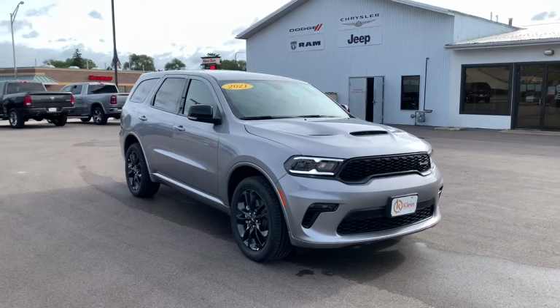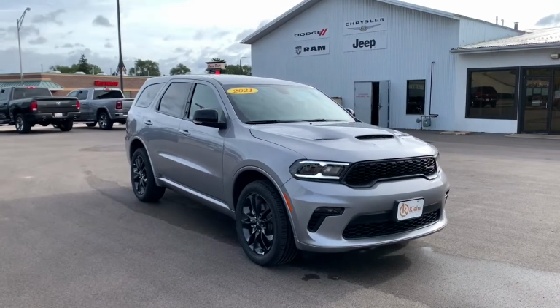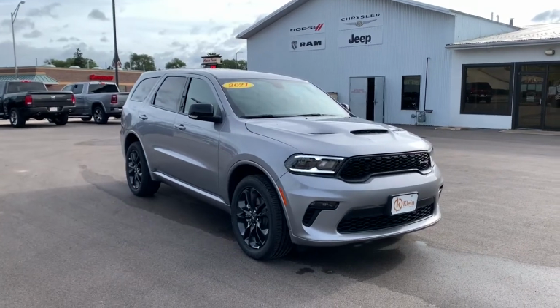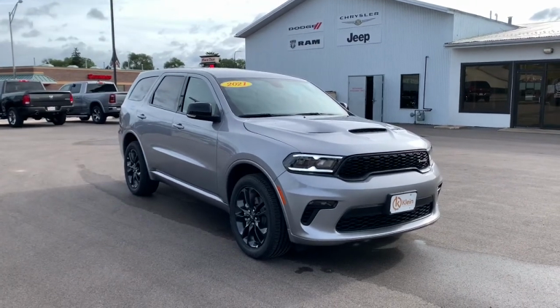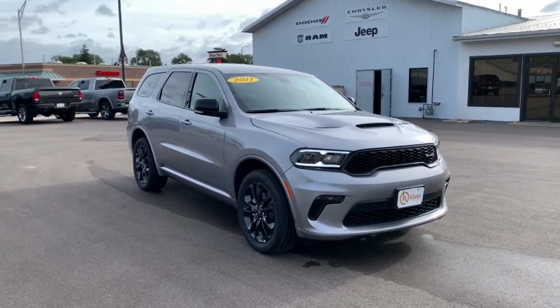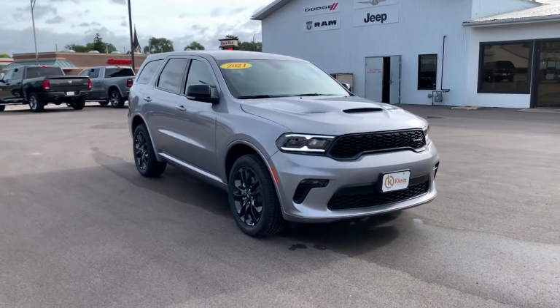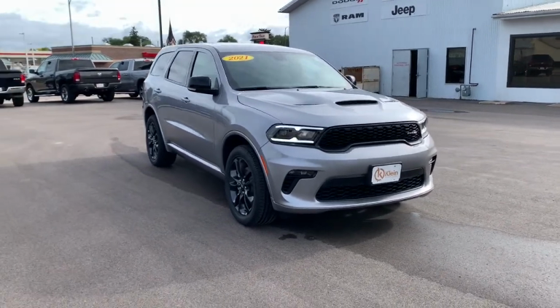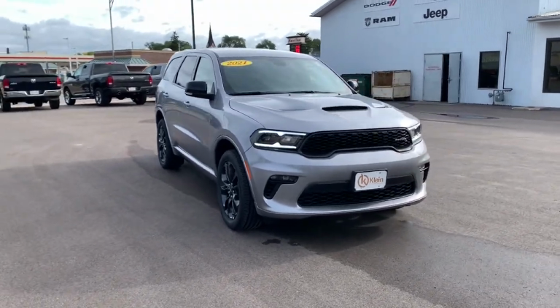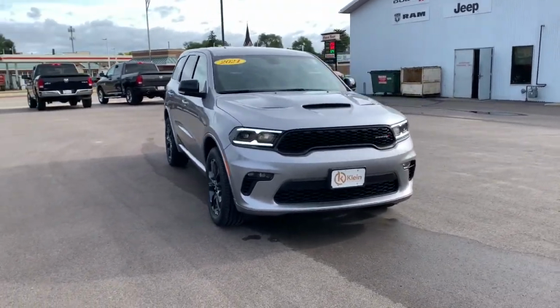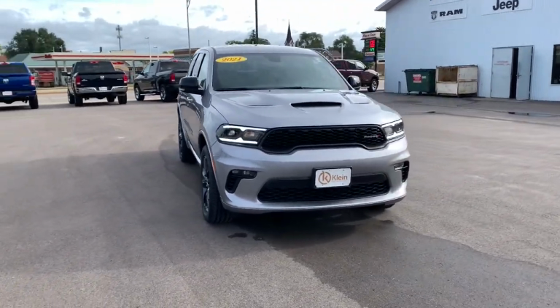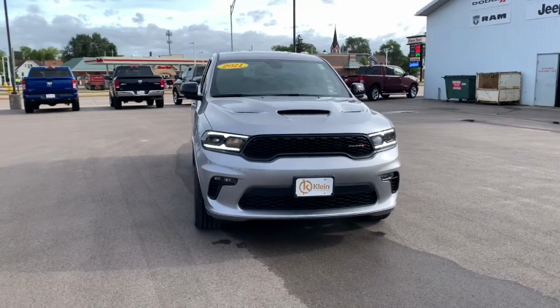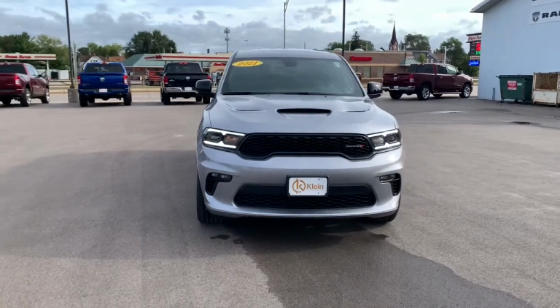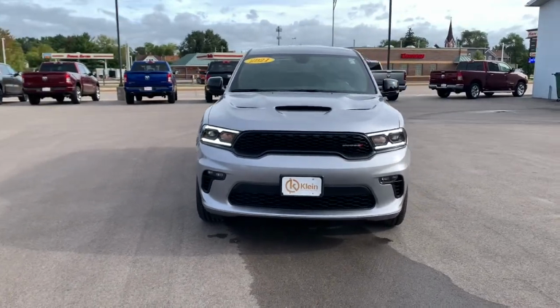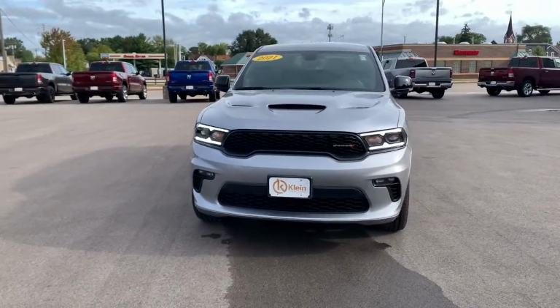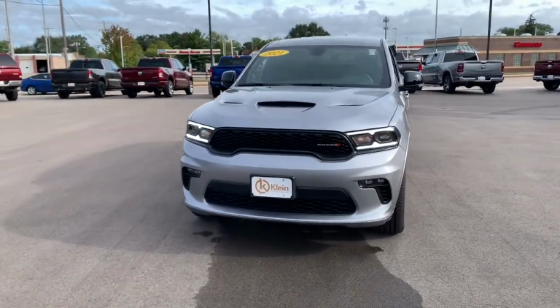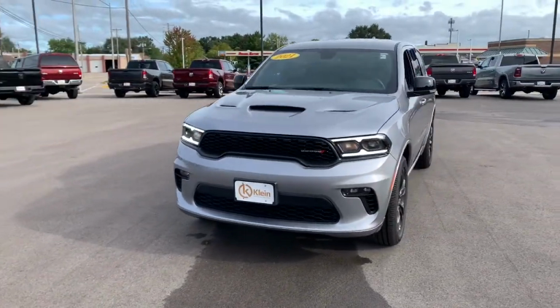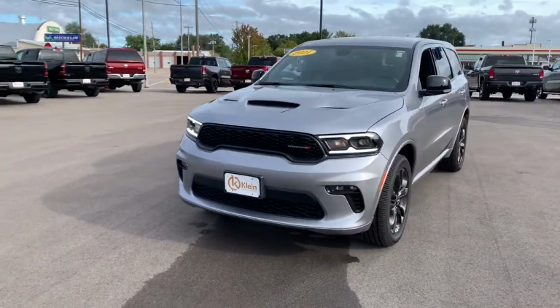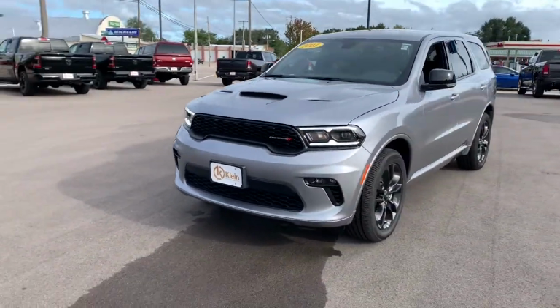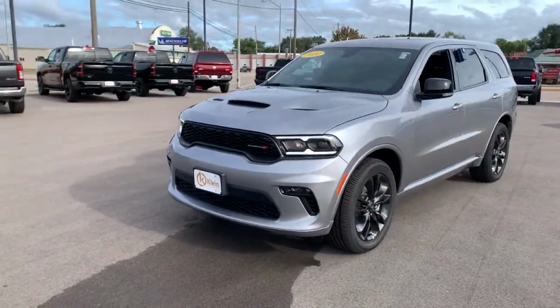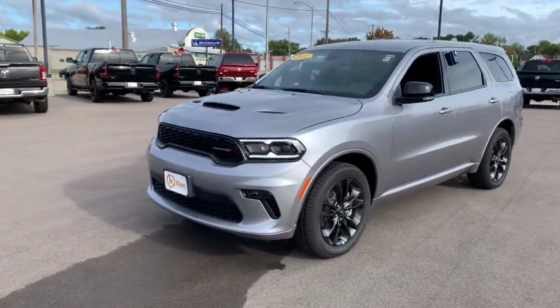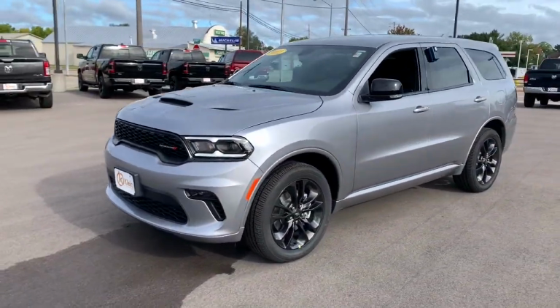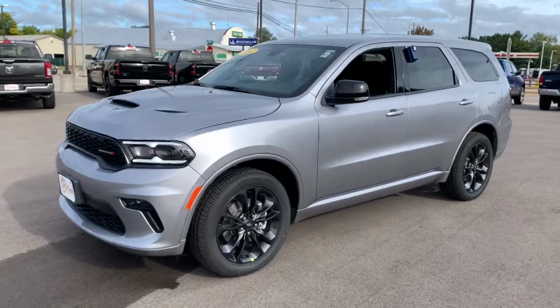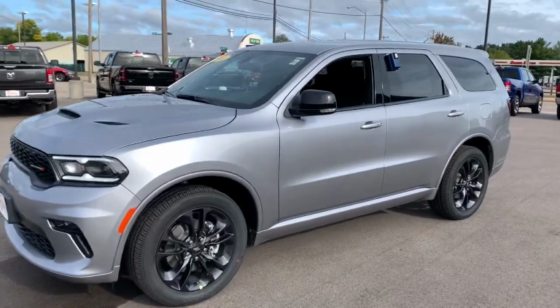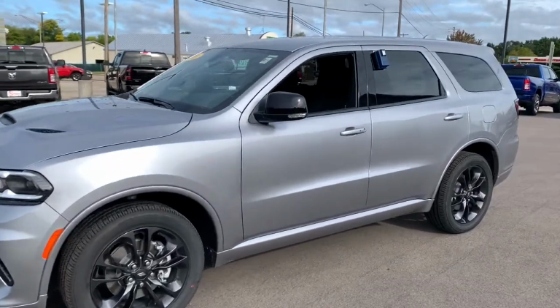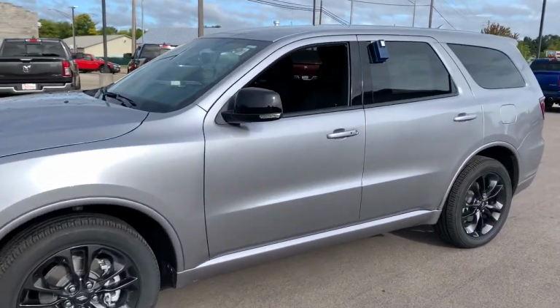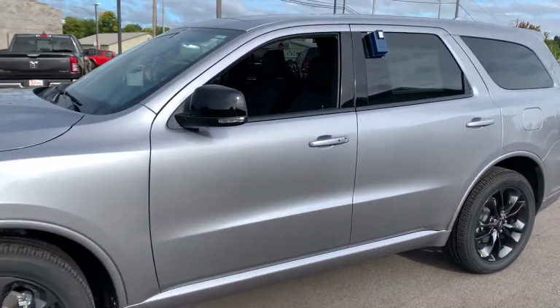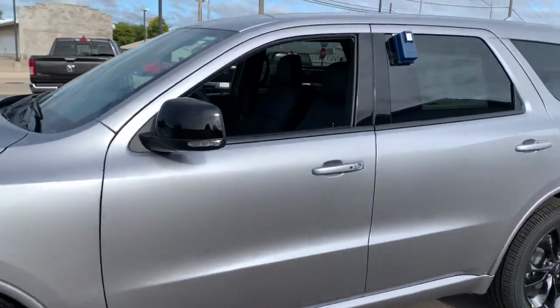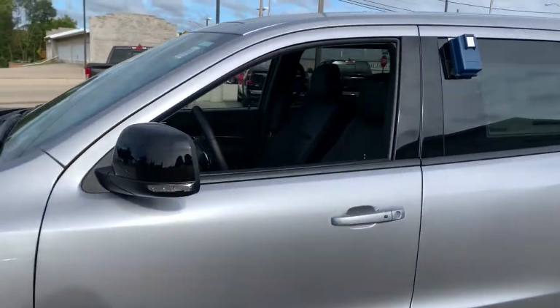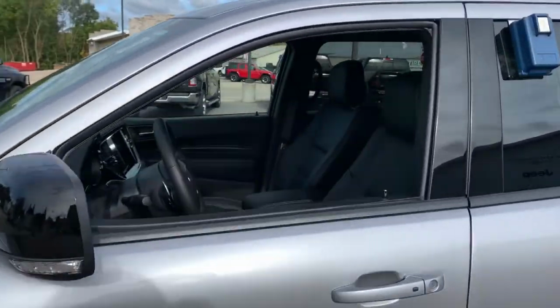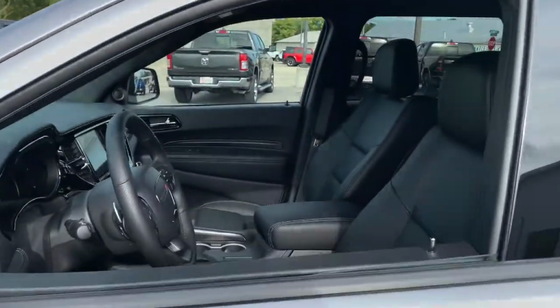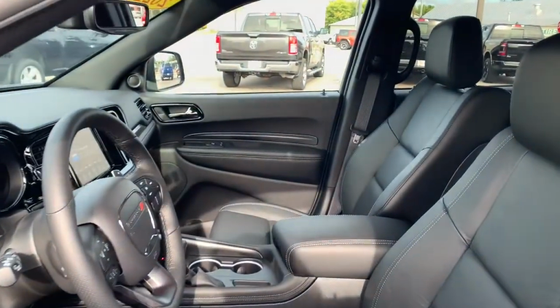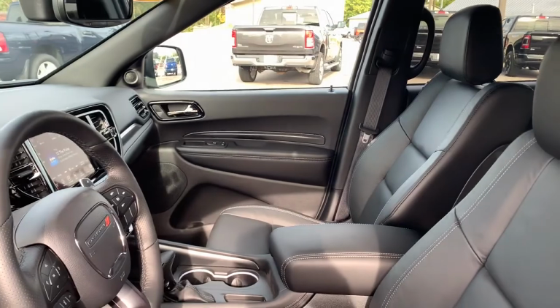Enjoy the view of this 2021 Dodge Durango. The Durango delivers rugged full-size SUV power and capability, advanced safety features, refined comfort, third-row spaciousness, and the bold spirit born of muscle car heritage.